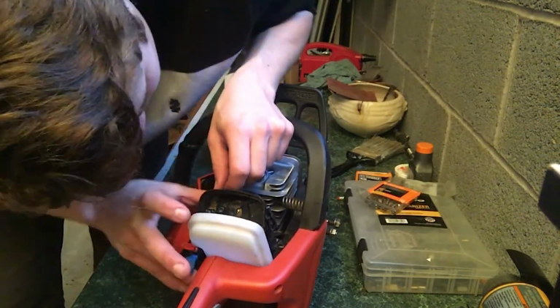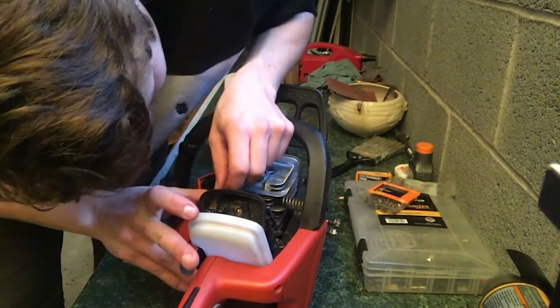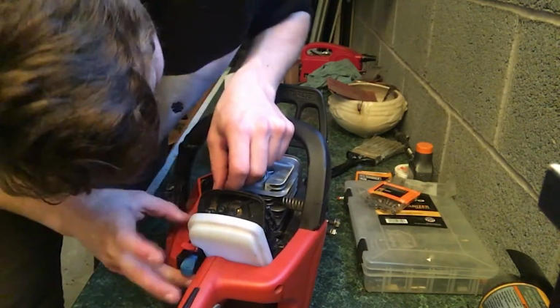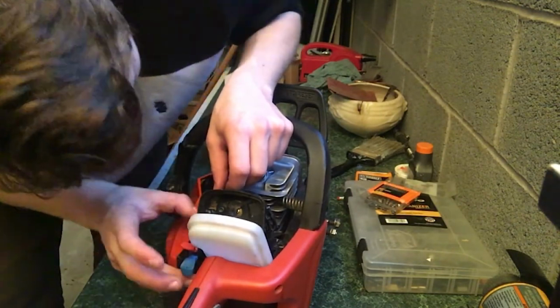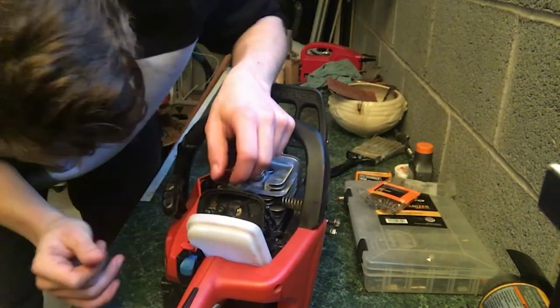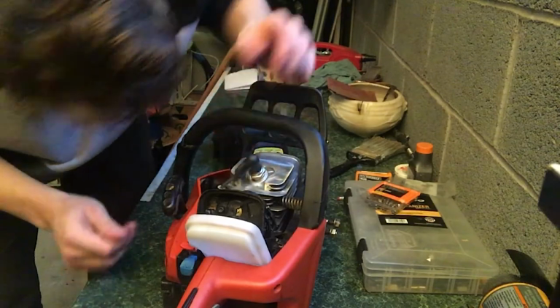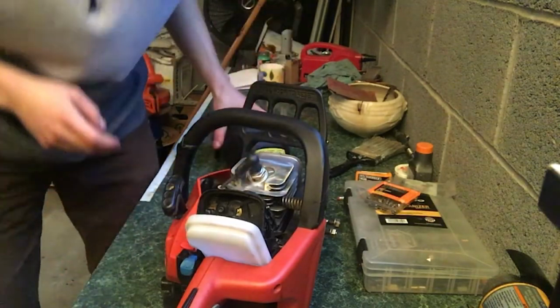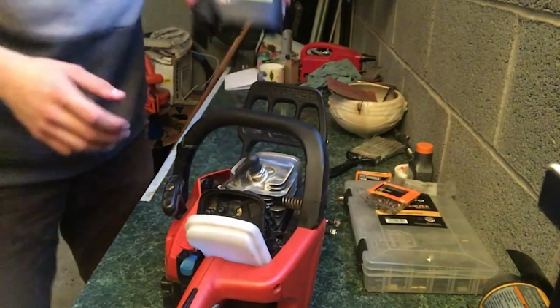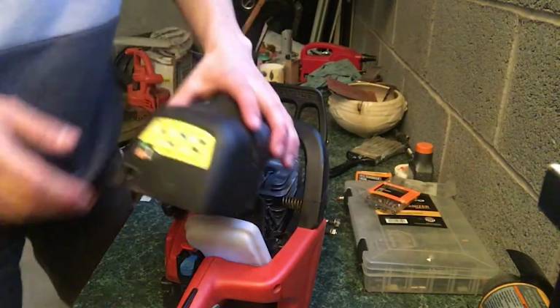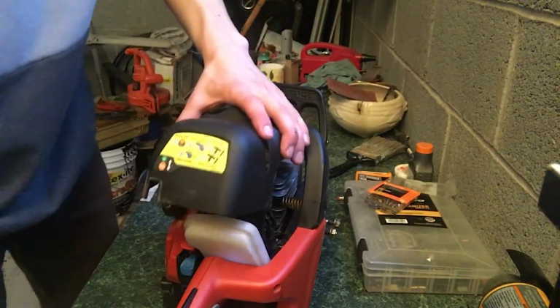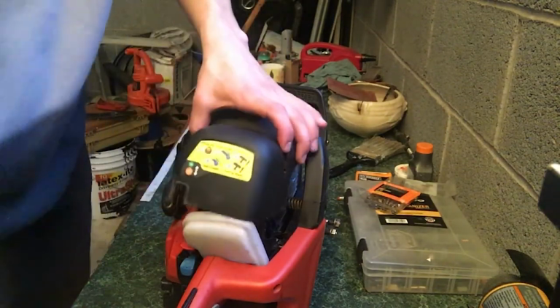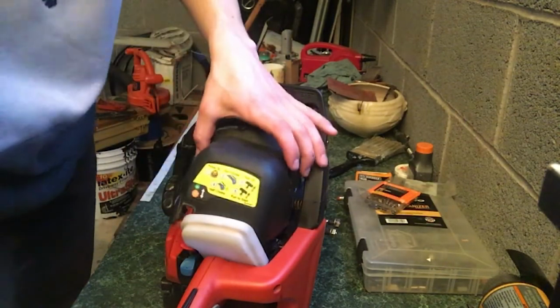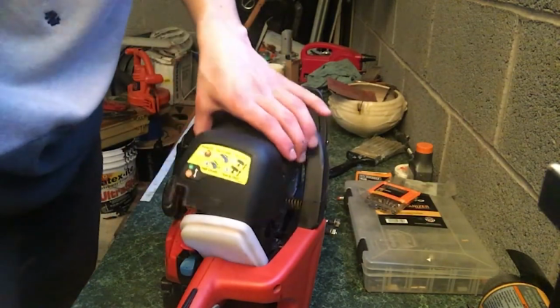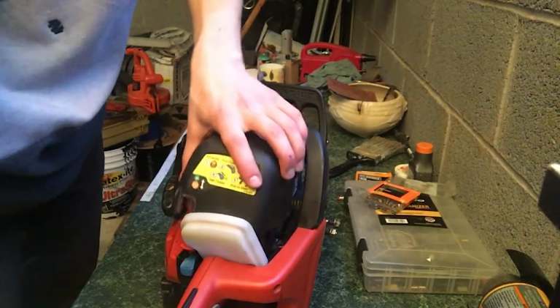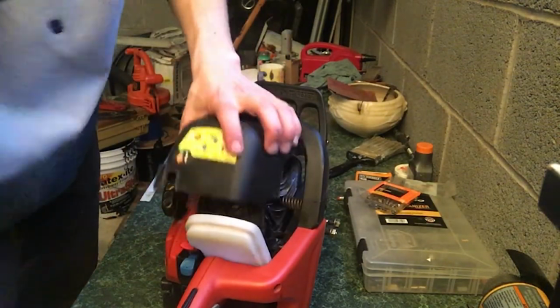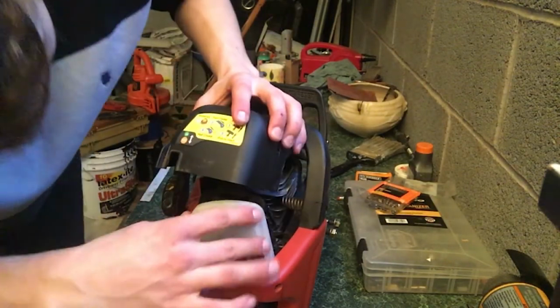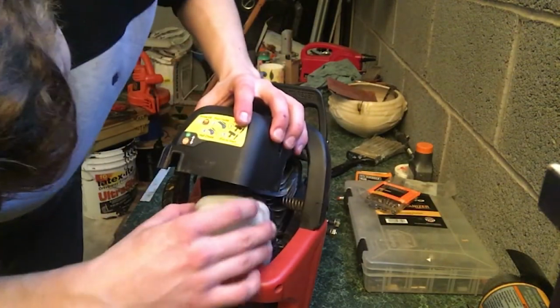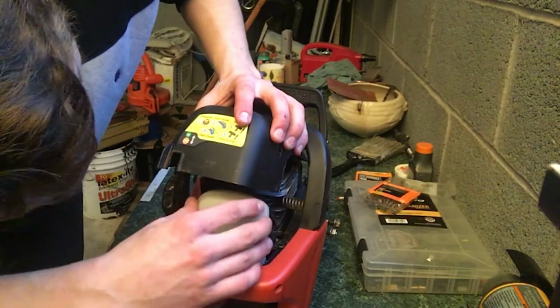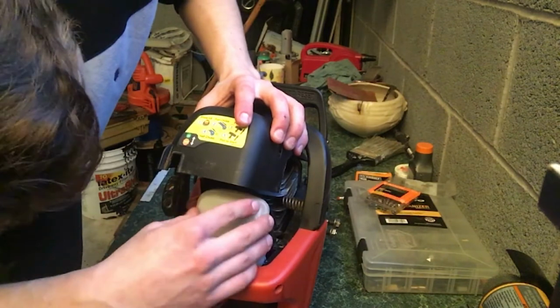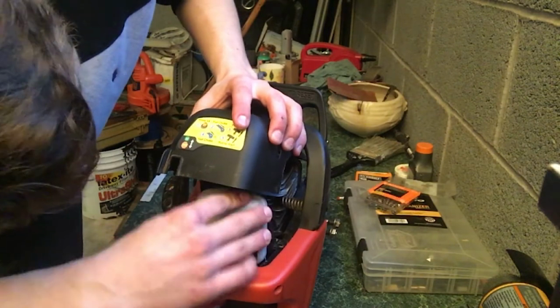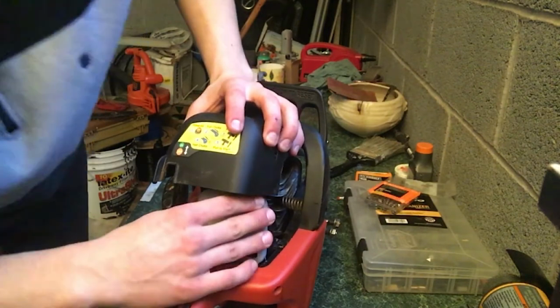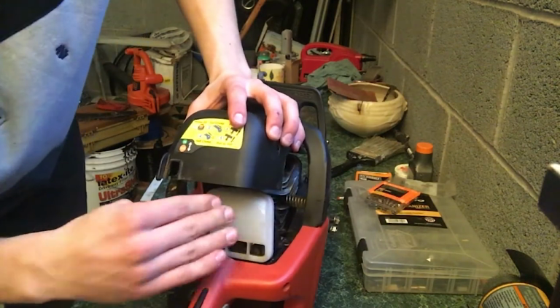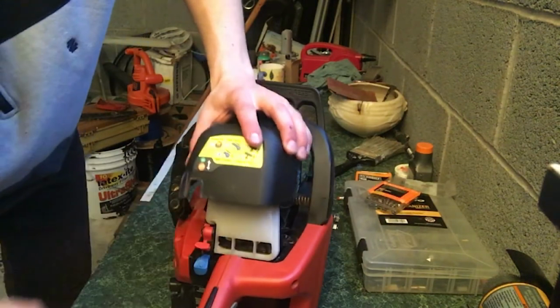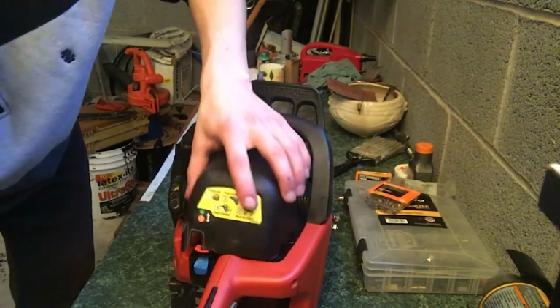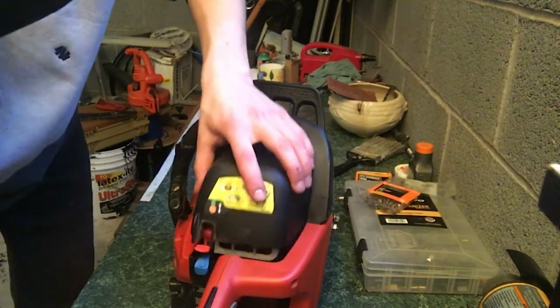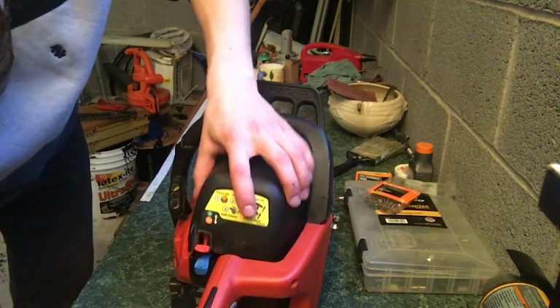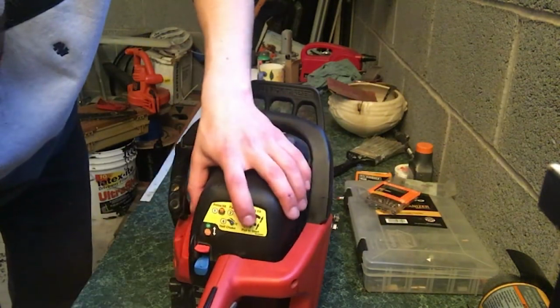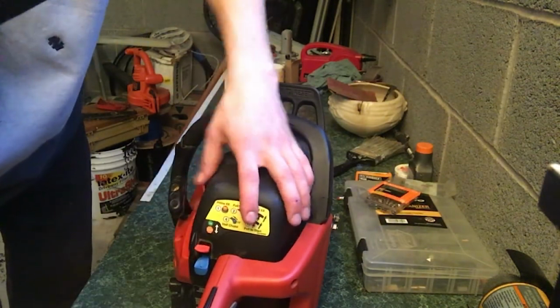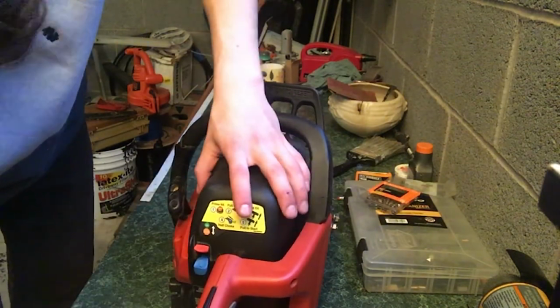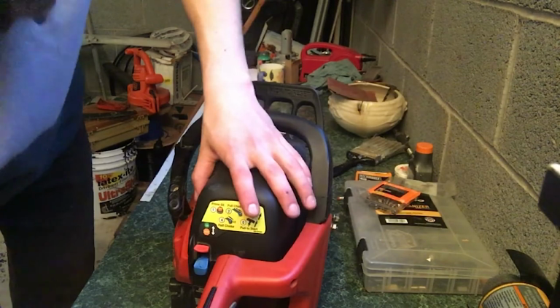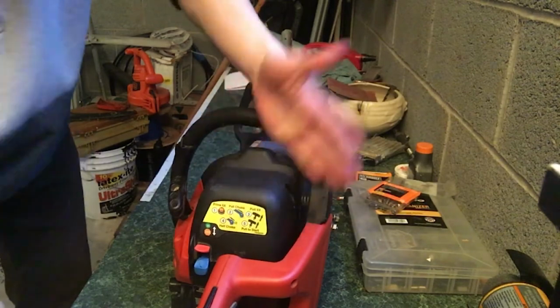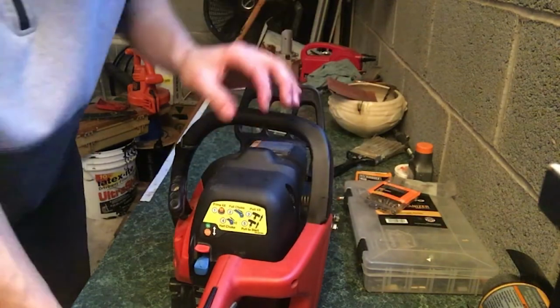The wires look nice and tight in there. The case is on, nice and secure.